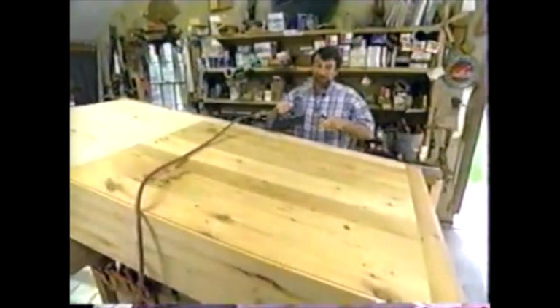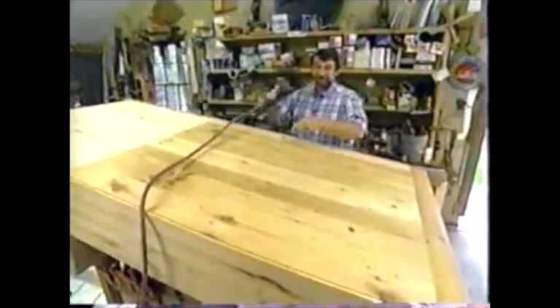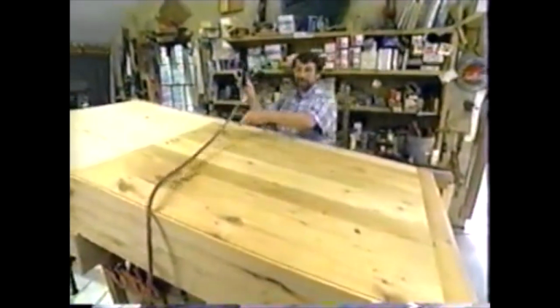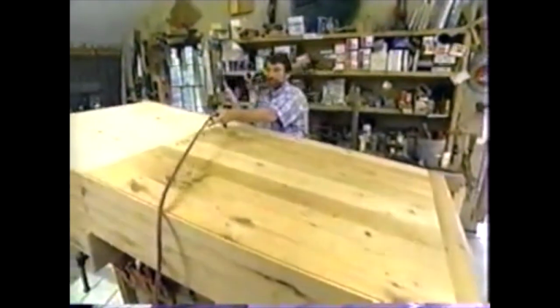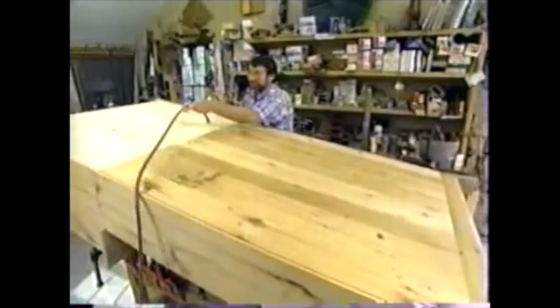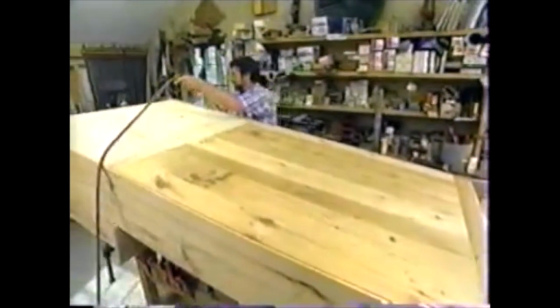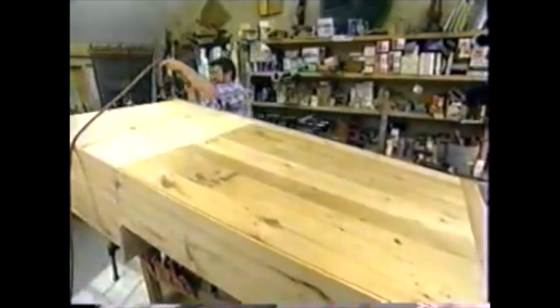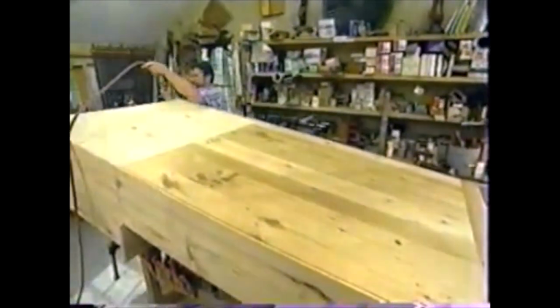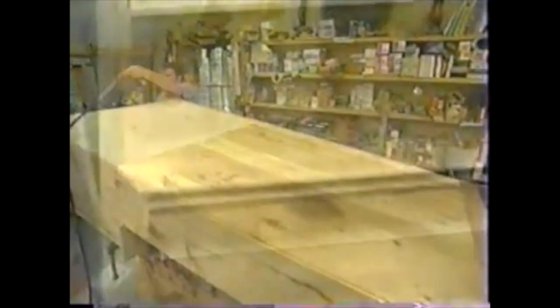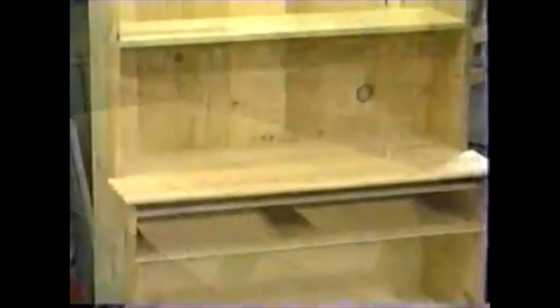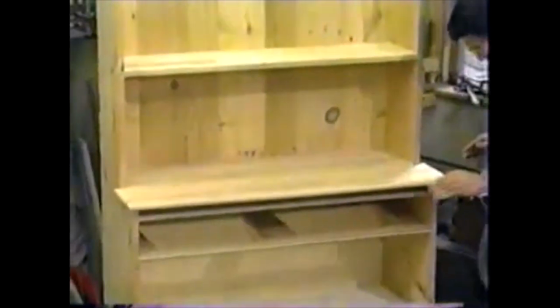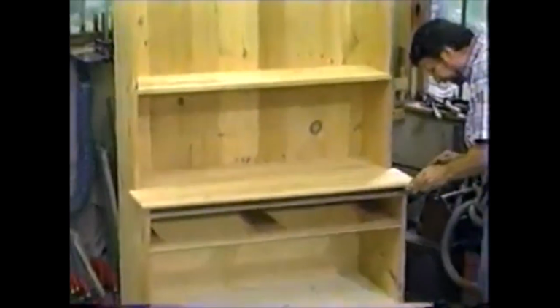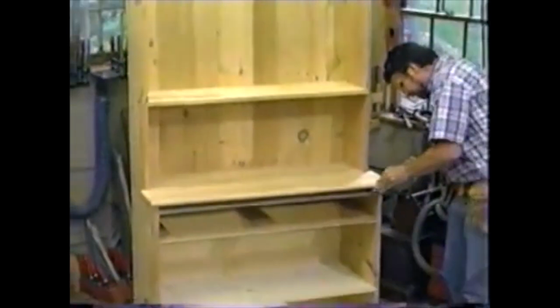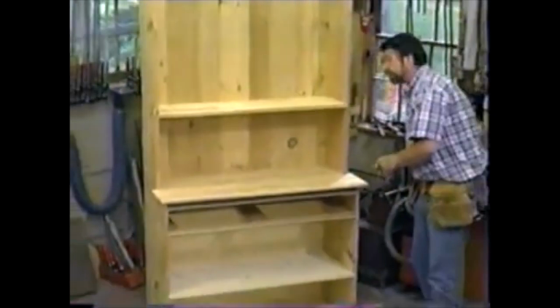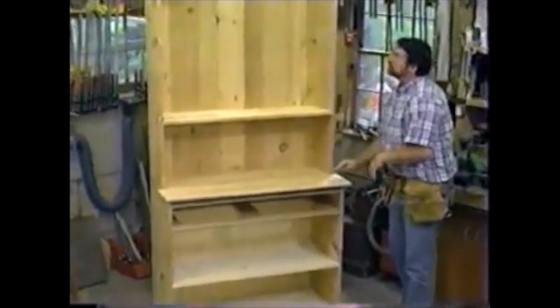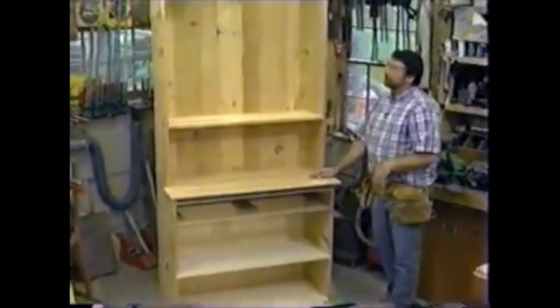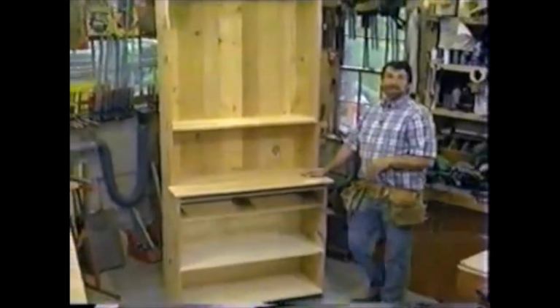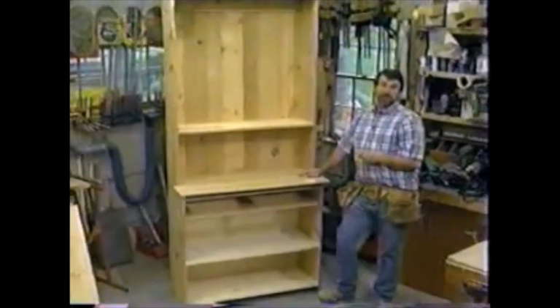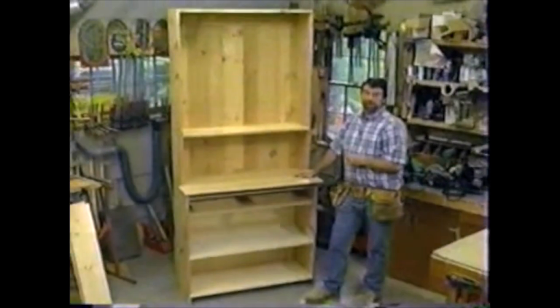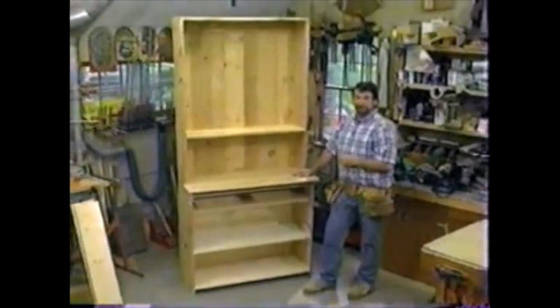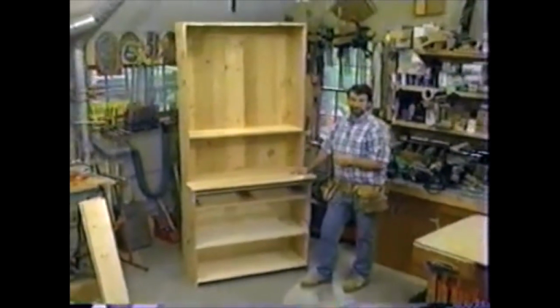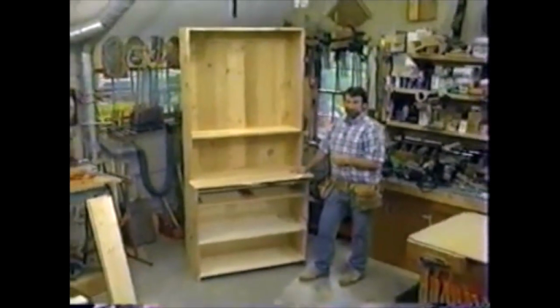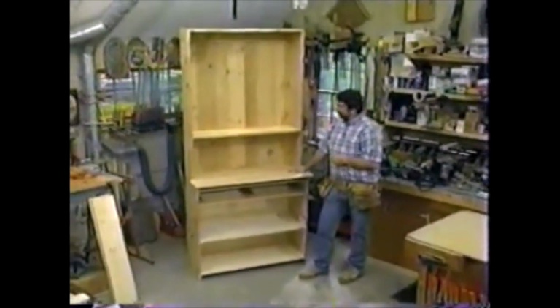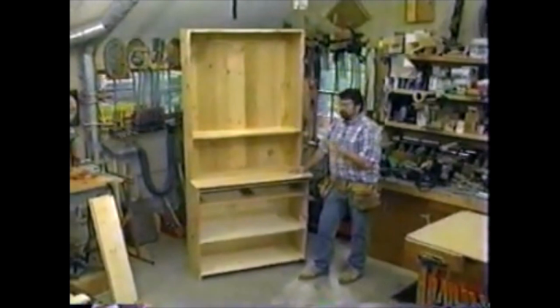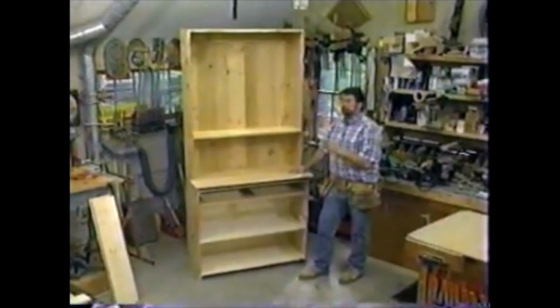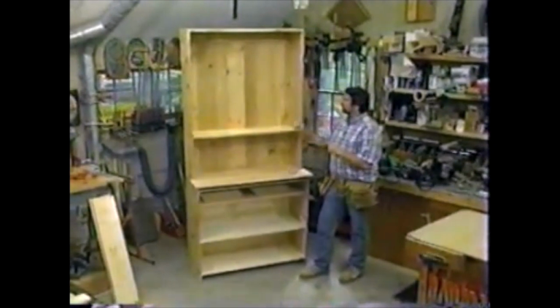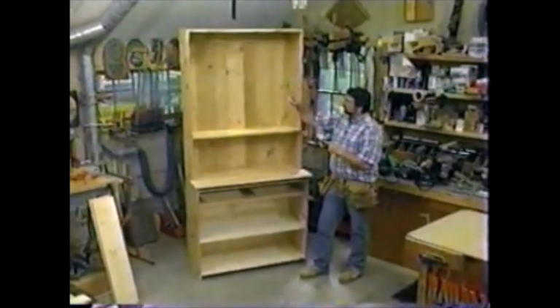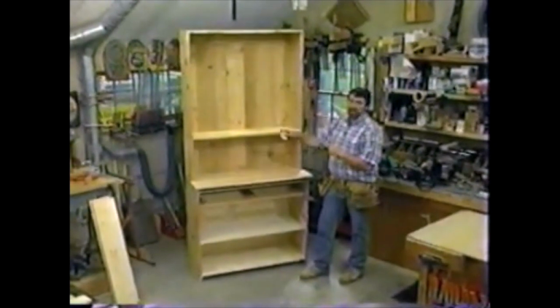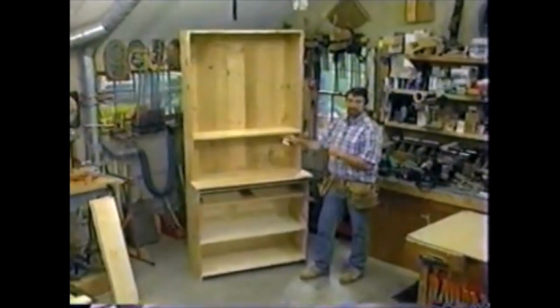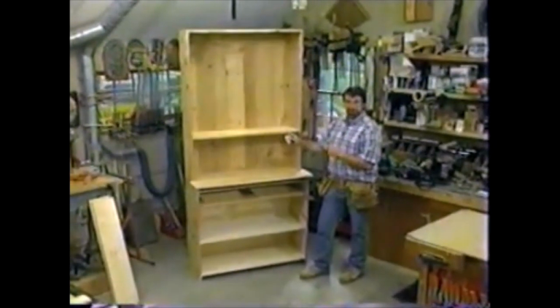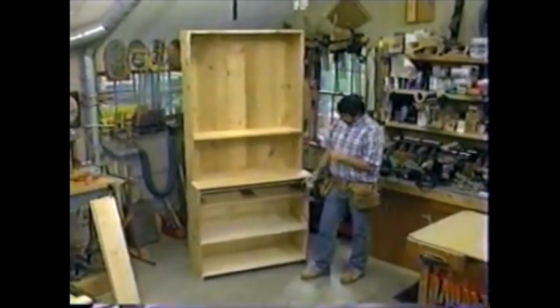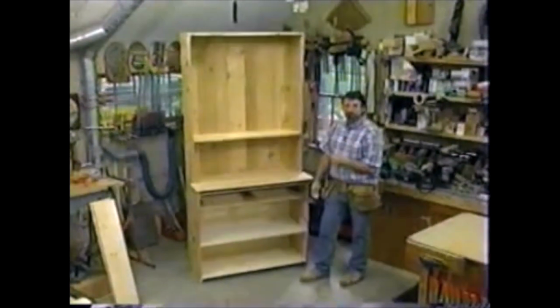Let's stand it up and see what we've made. I'd say we've made pretty good progress on the first day. Tomorrow we'll make the face frame, the doors, and the drawers.